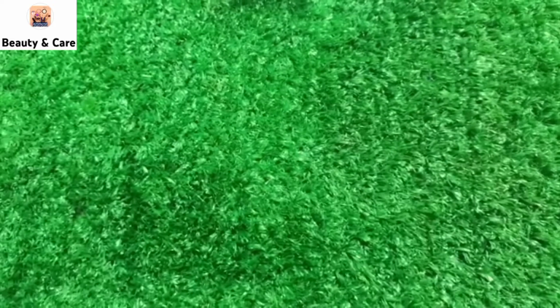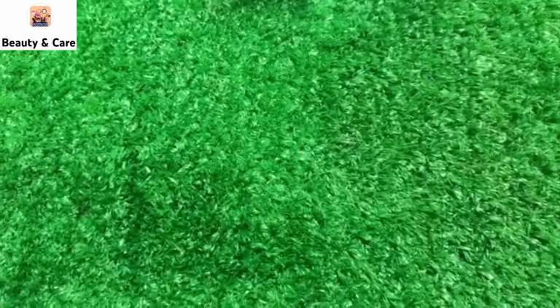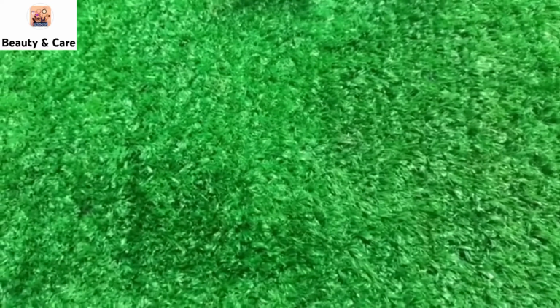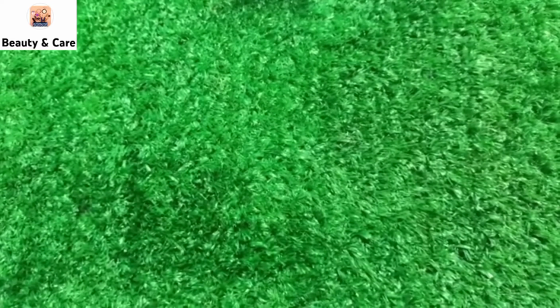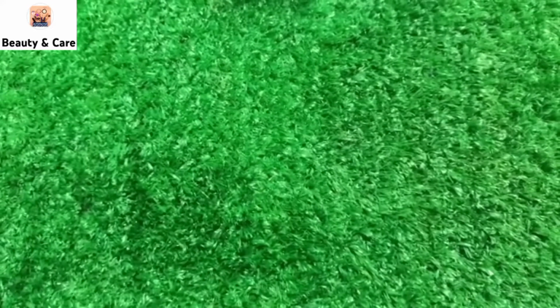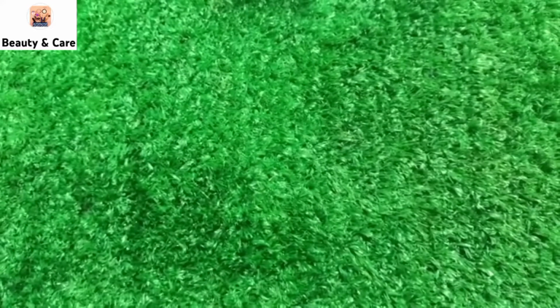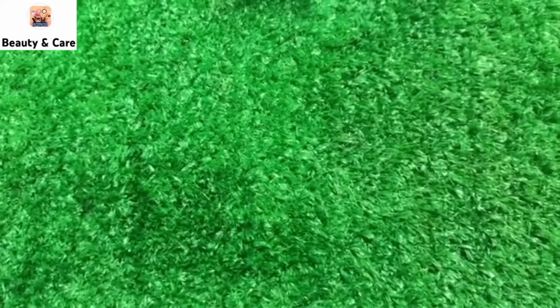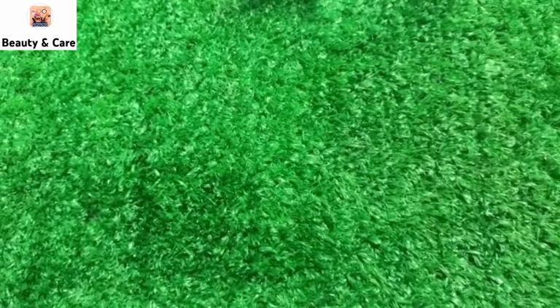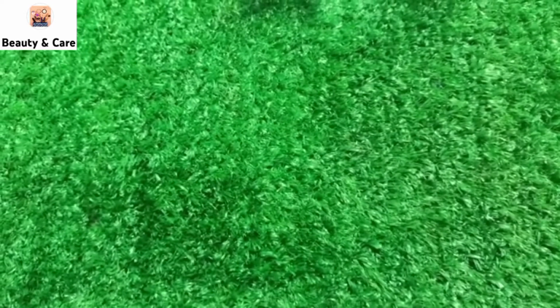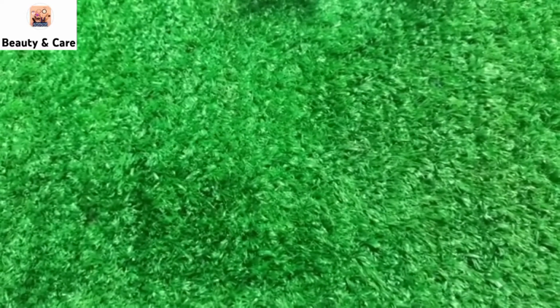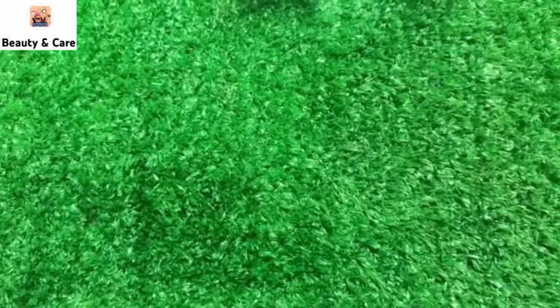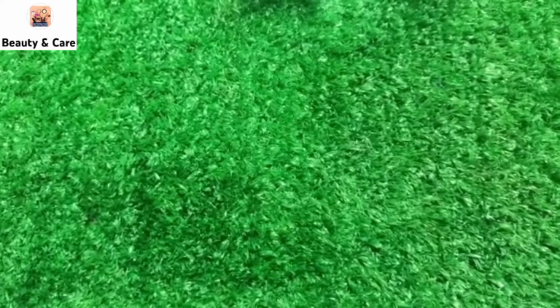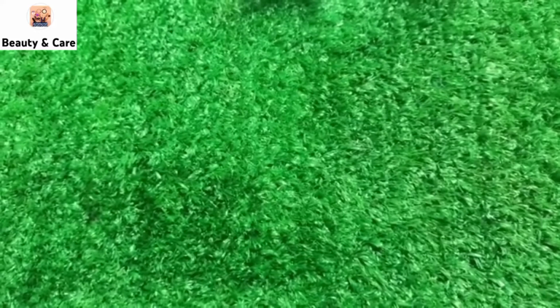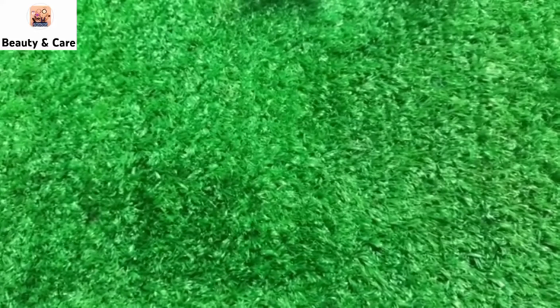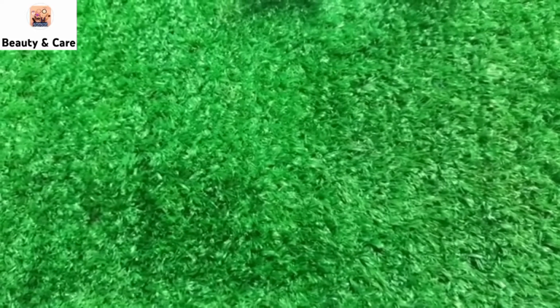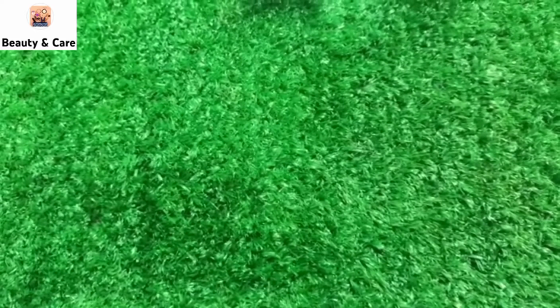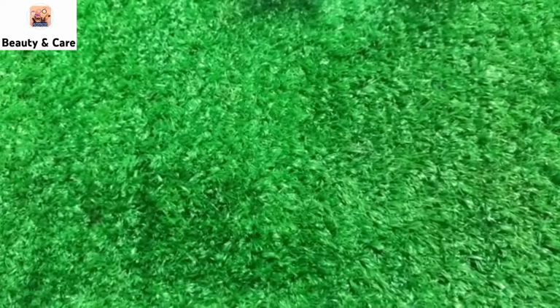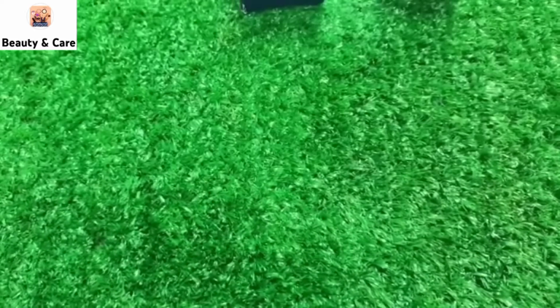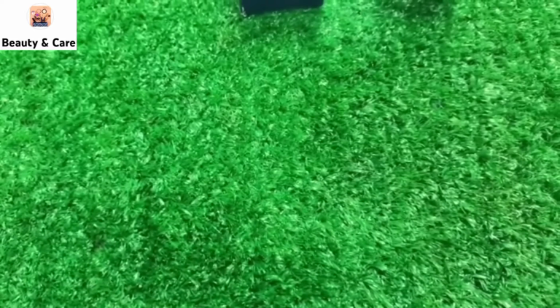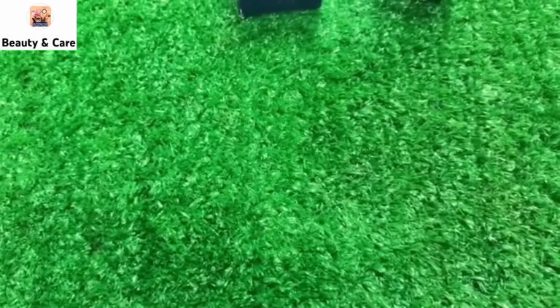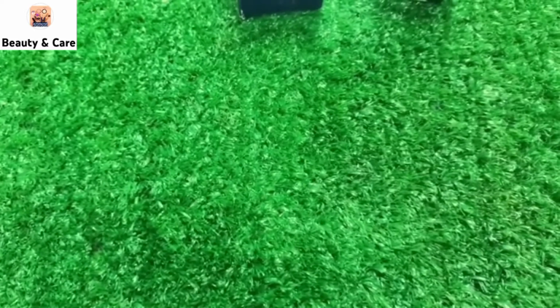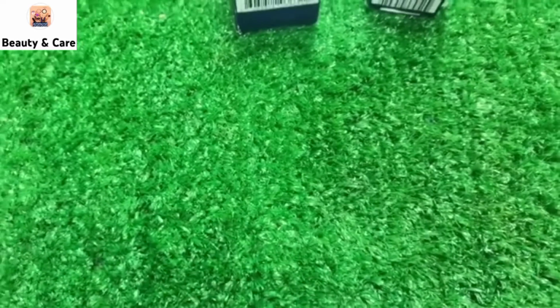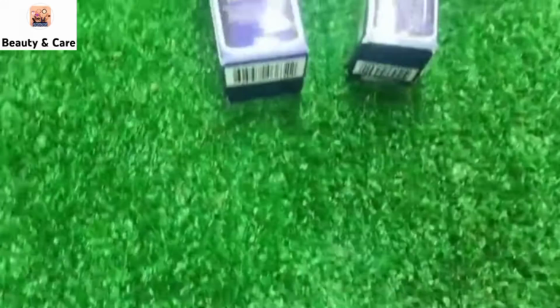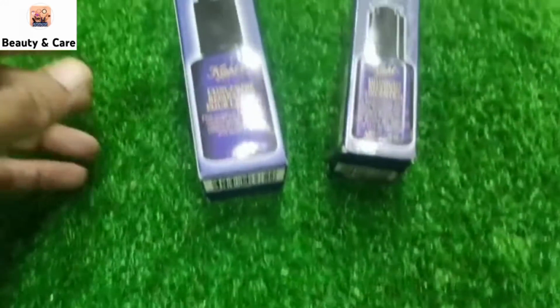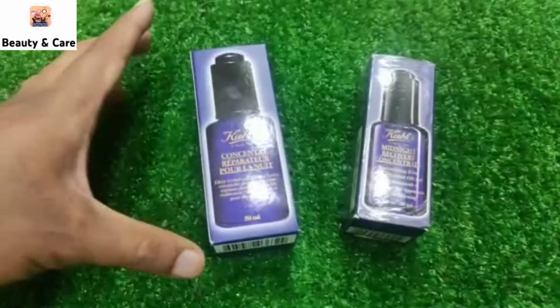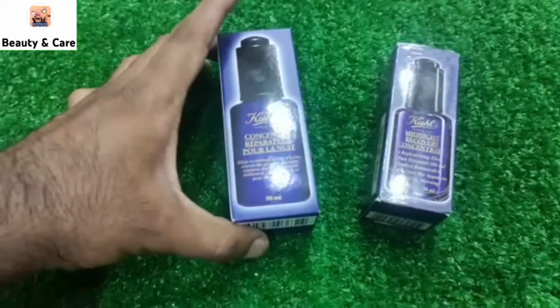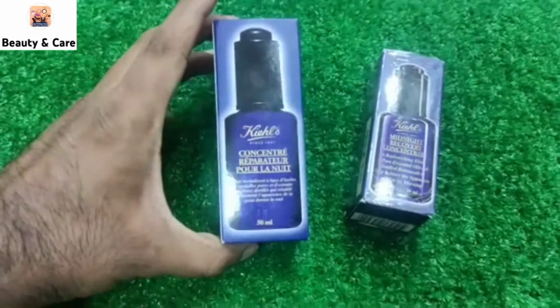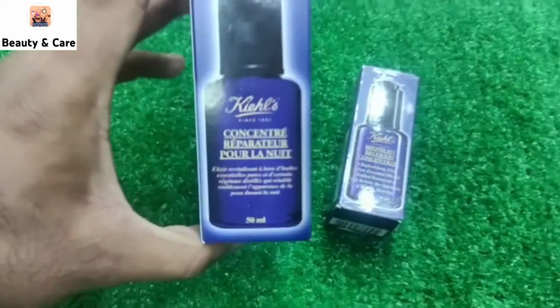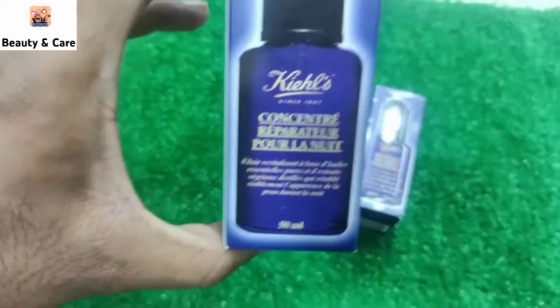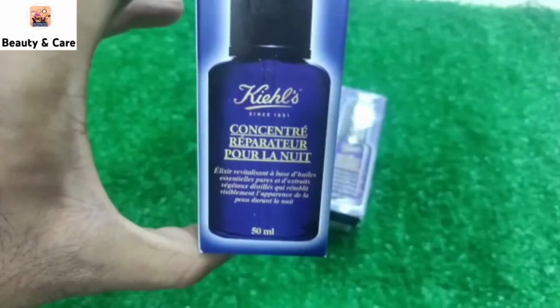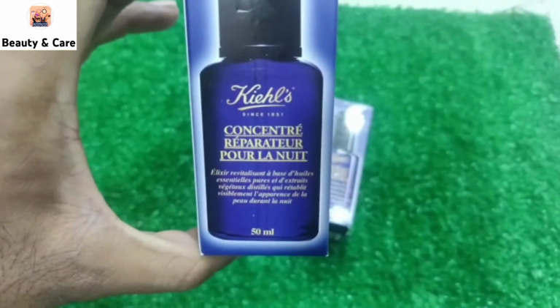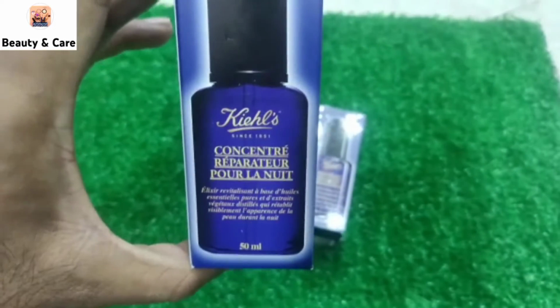Welcome to my channel. I am Aftab and you are watching Beauty and Care. Today I am going to share a very good product with you. I am making a video on the brand Kiehl's Company, which is very good.